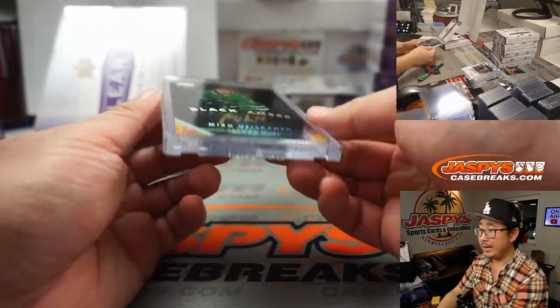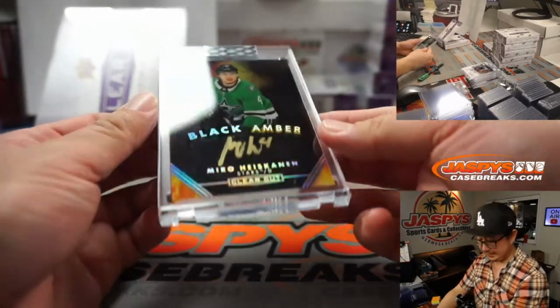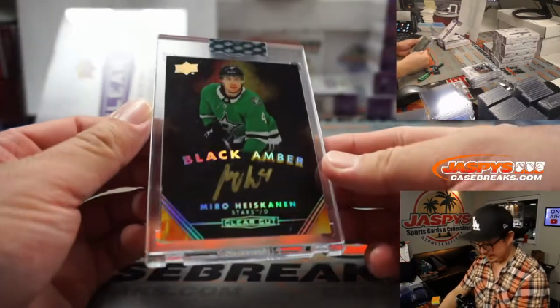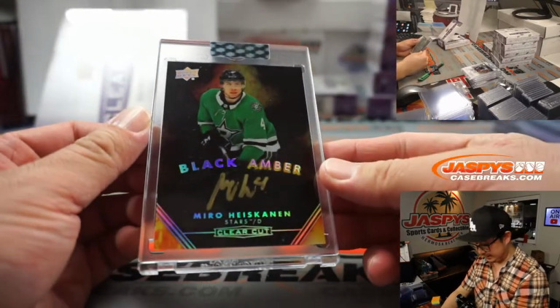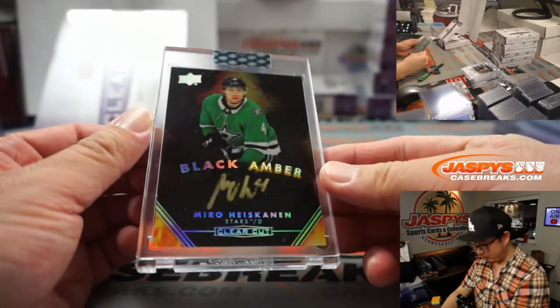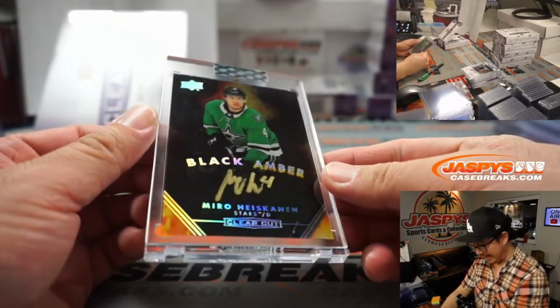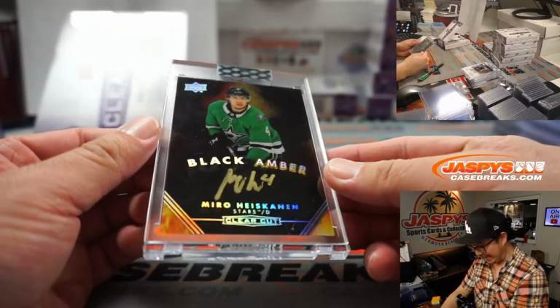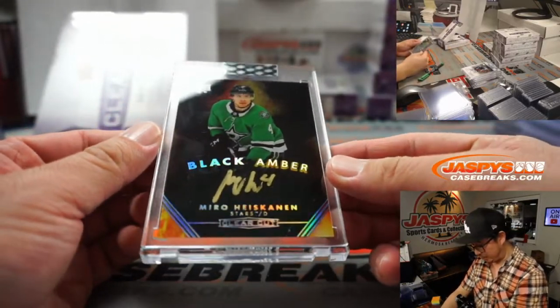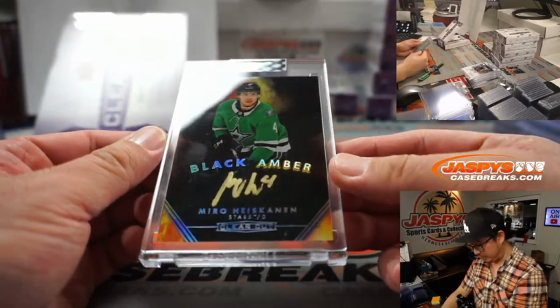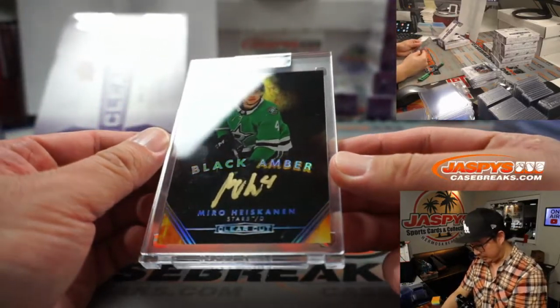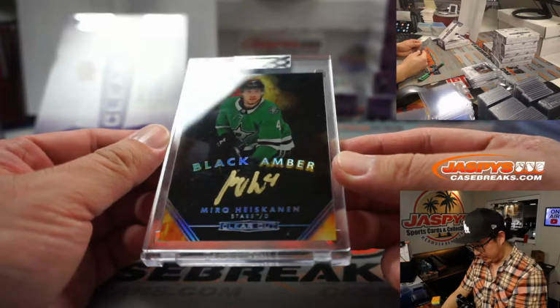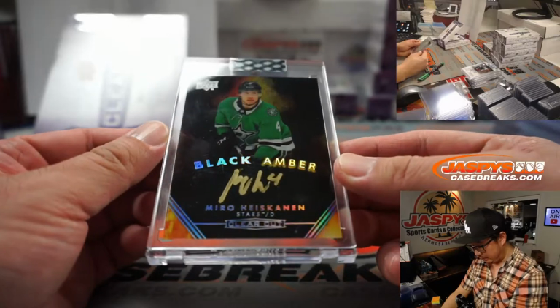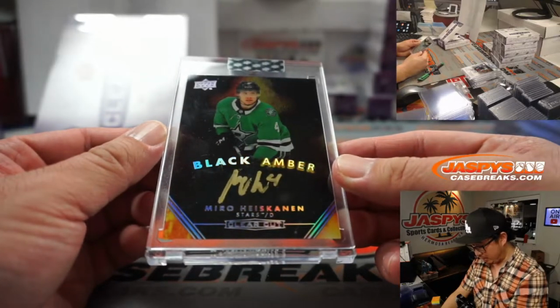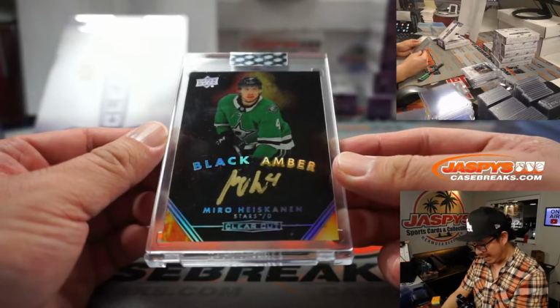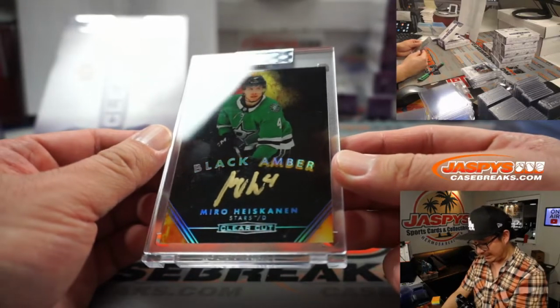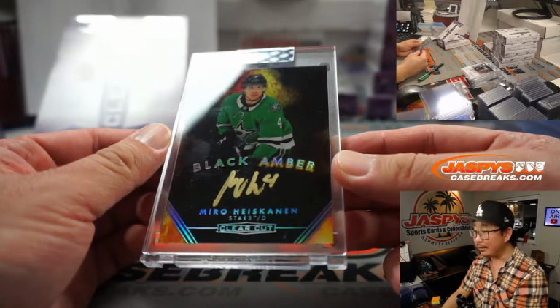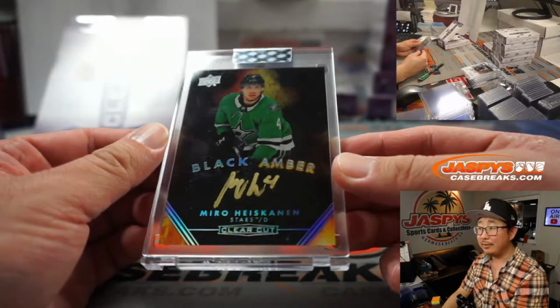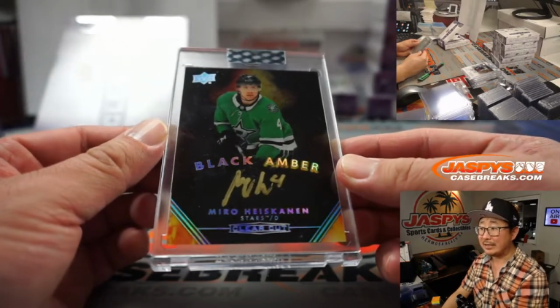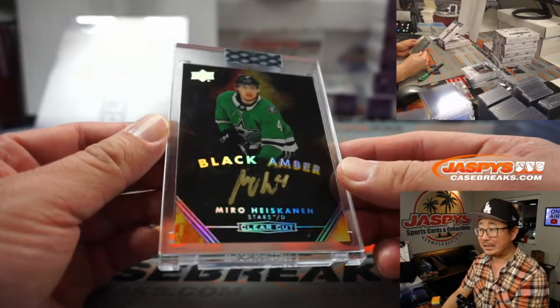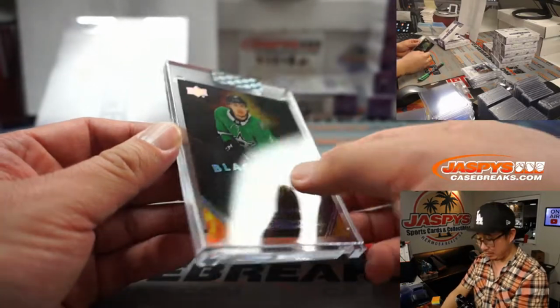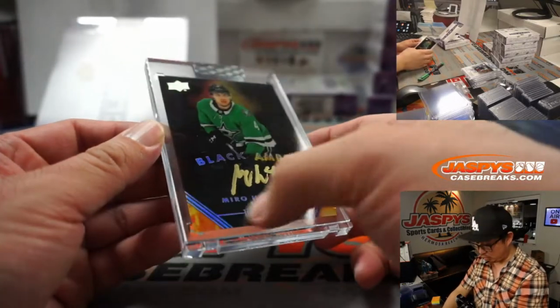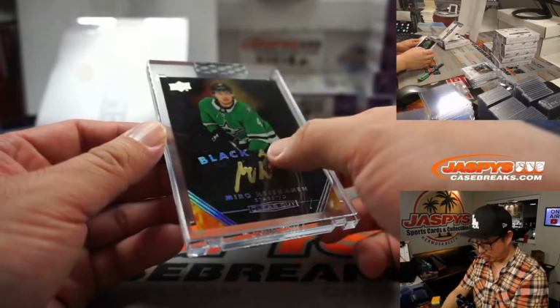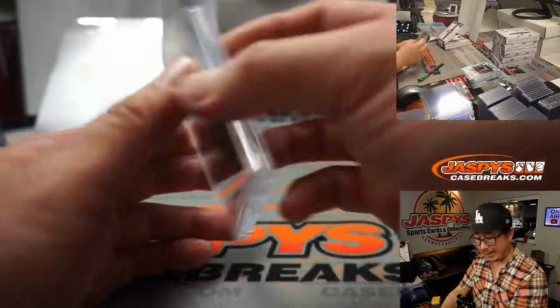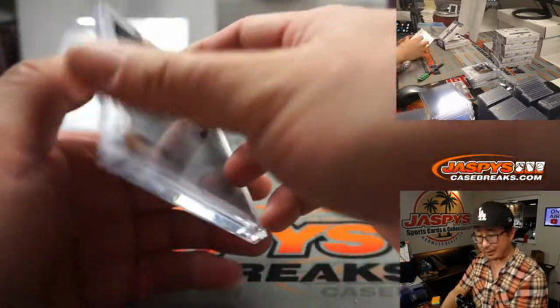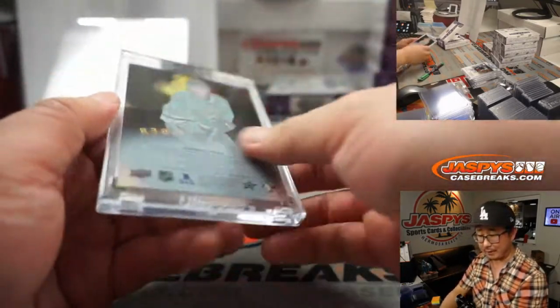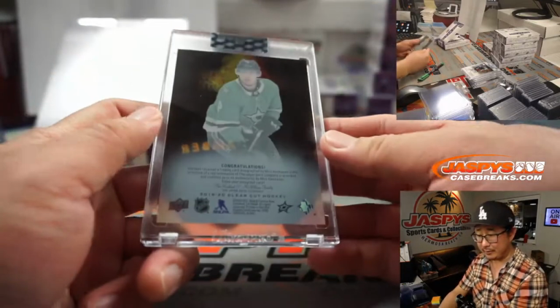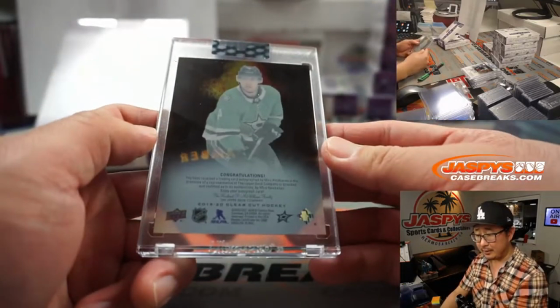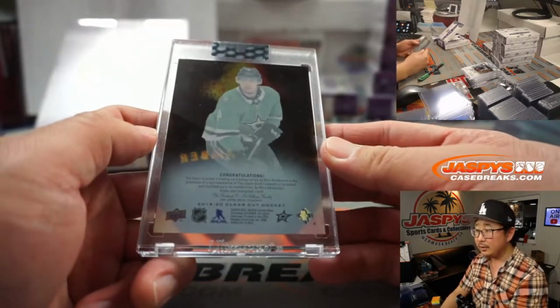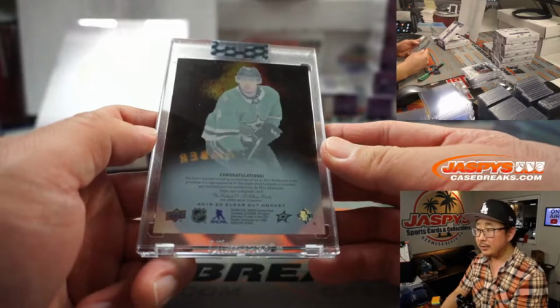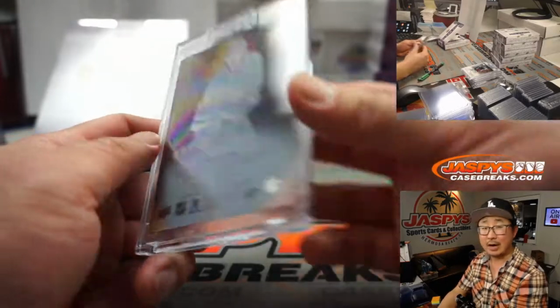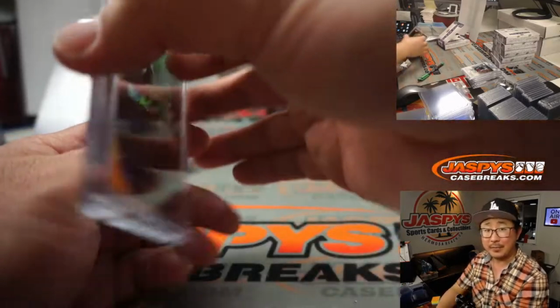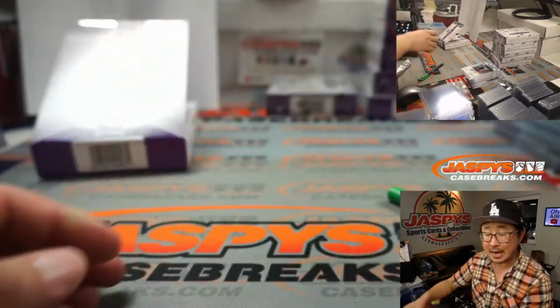Next is Black Amber — Miro Heiskanen for the Dallas Stars. Cool gold ink autograph. That's for Jared in Dallas.